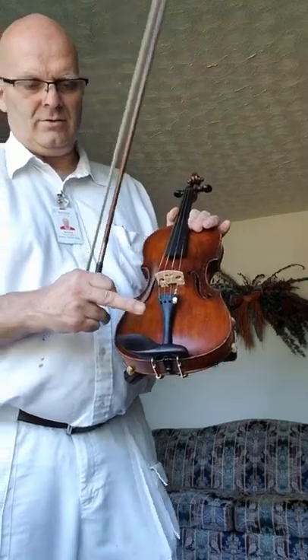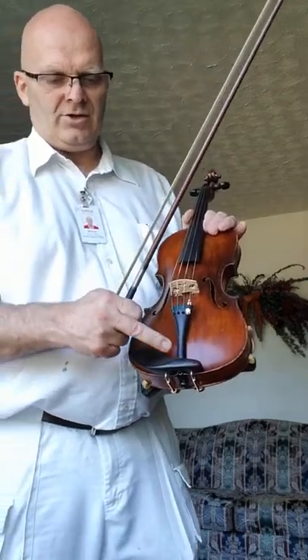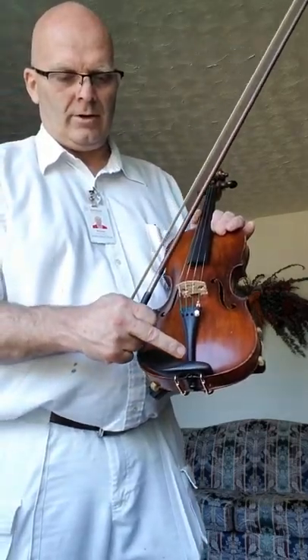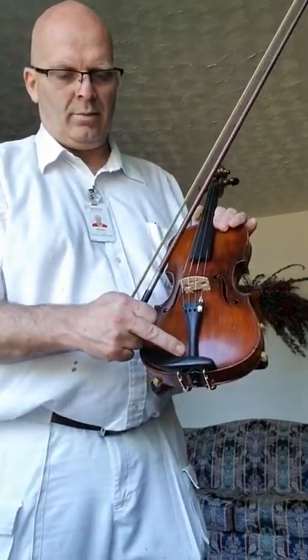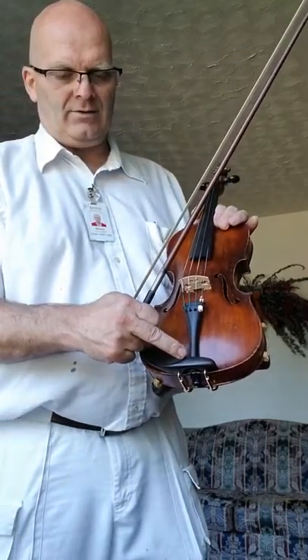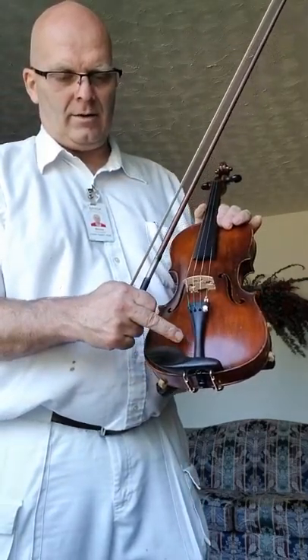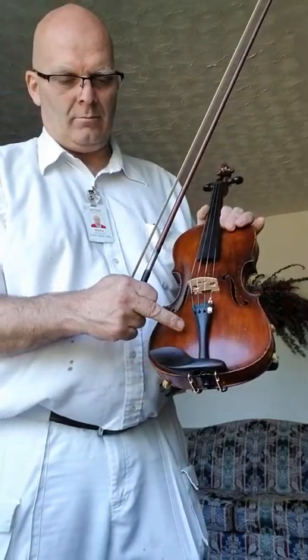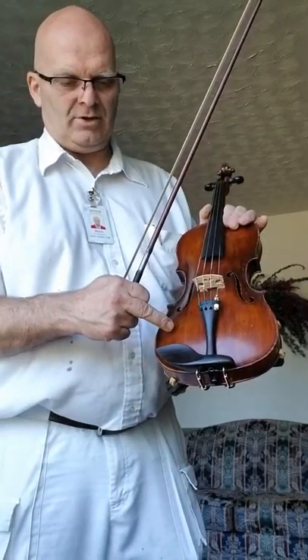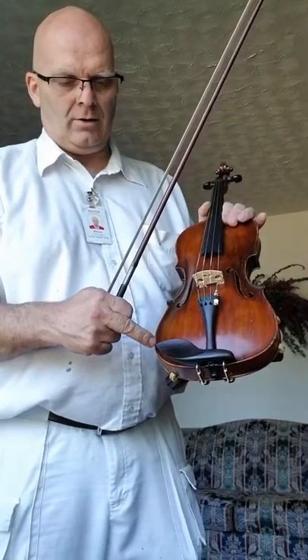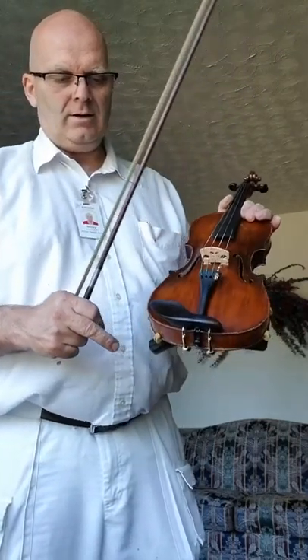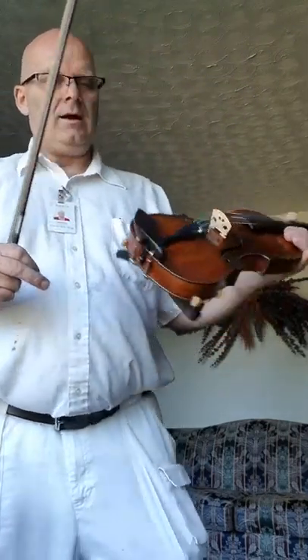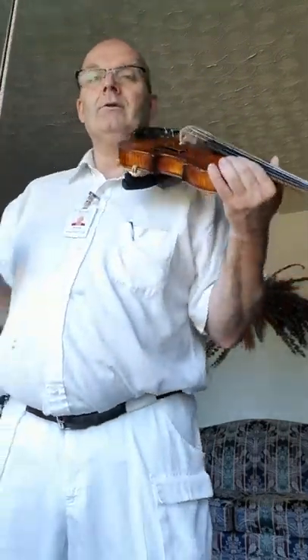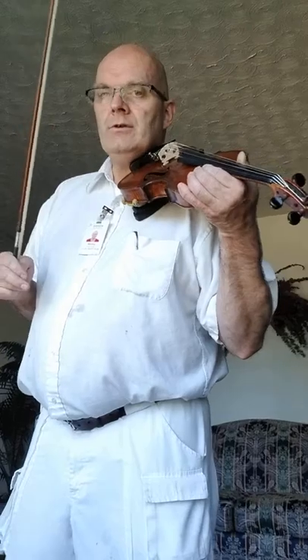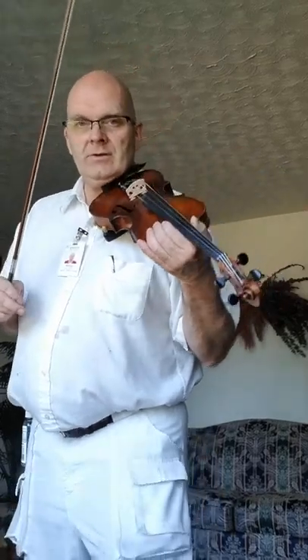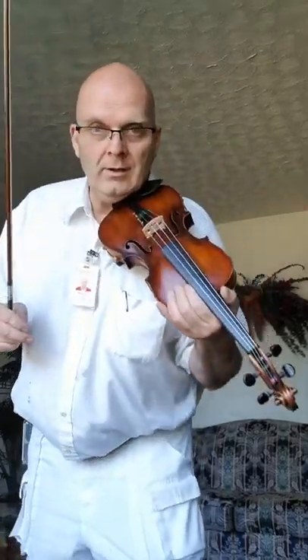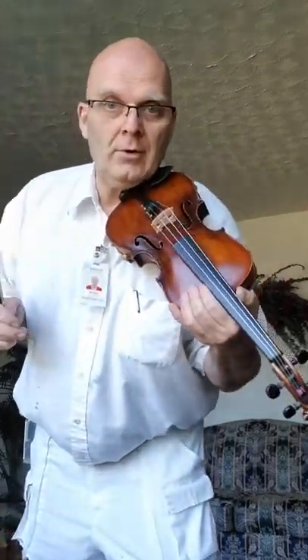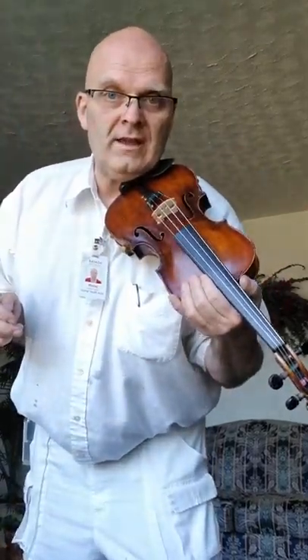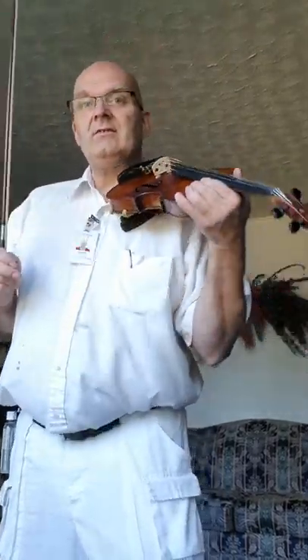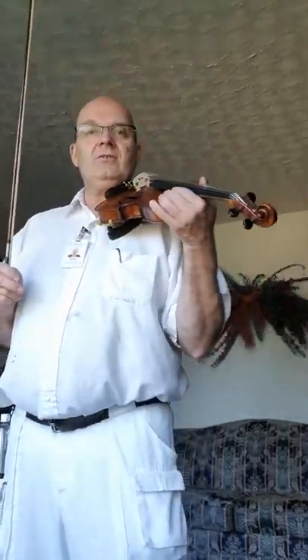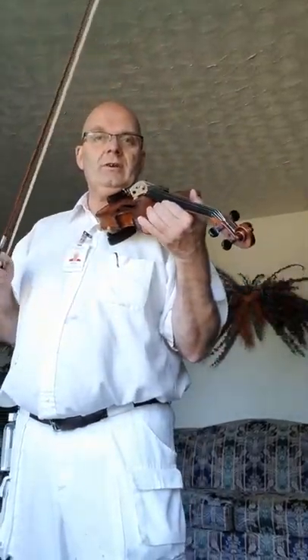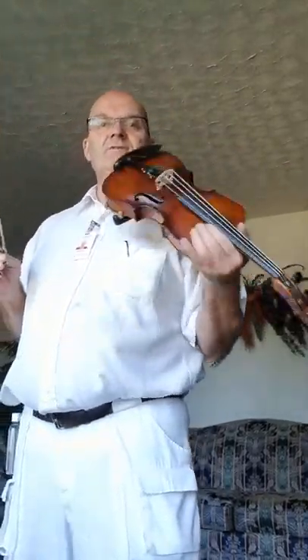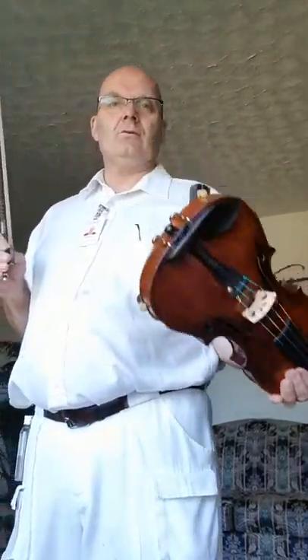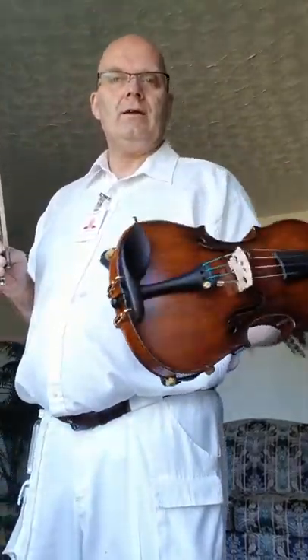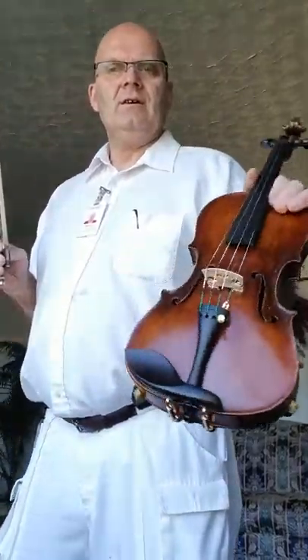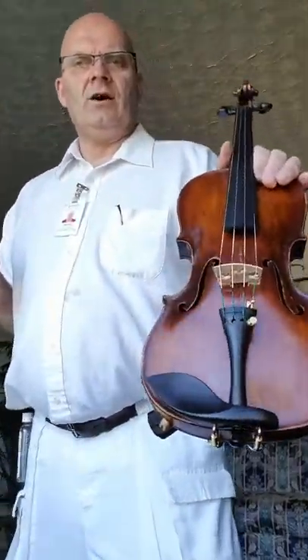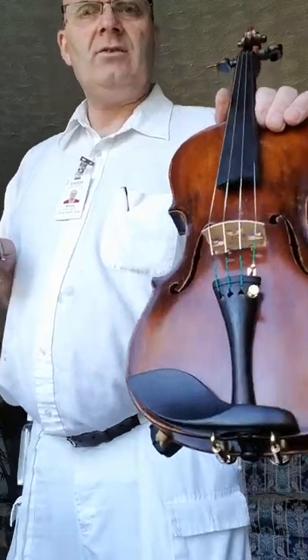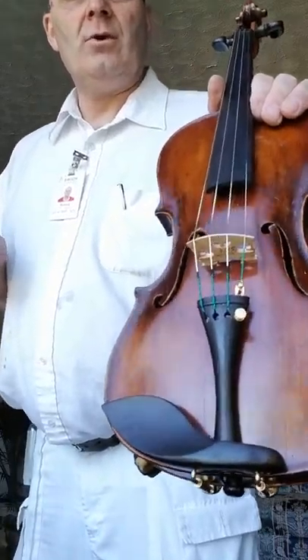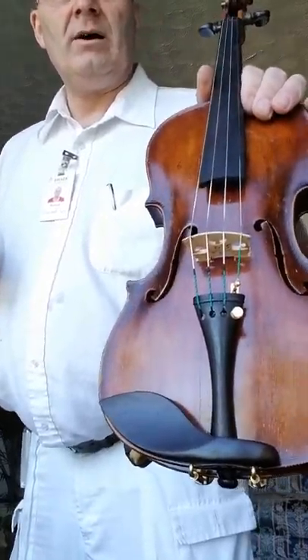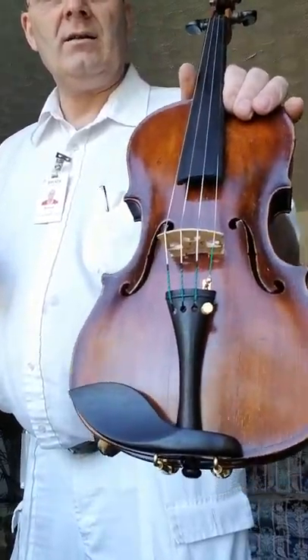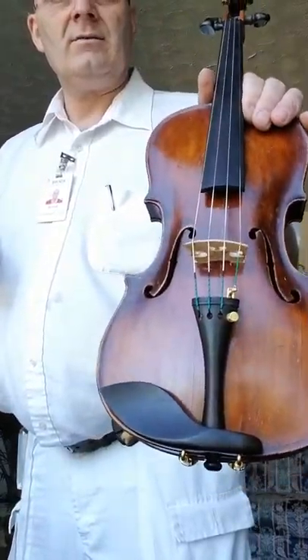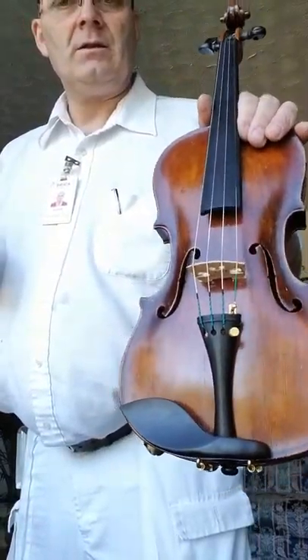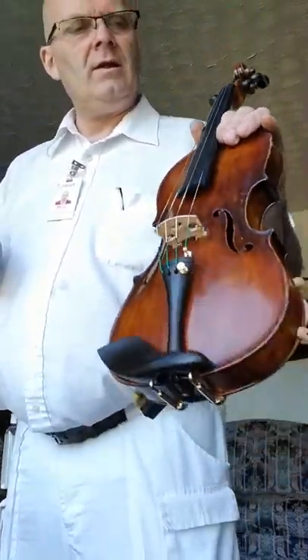Generally the blanks come and they're much, much taller. And when you're using it, most of that isn't touching you or doing anything — it's just extra weight. So I do that to most of my violins. It's nice.